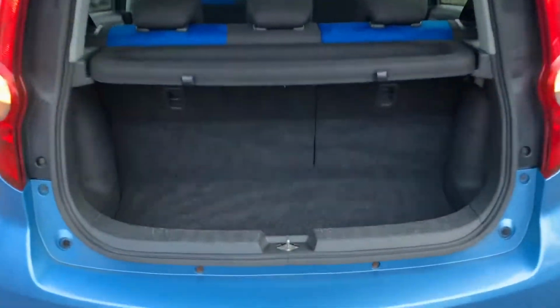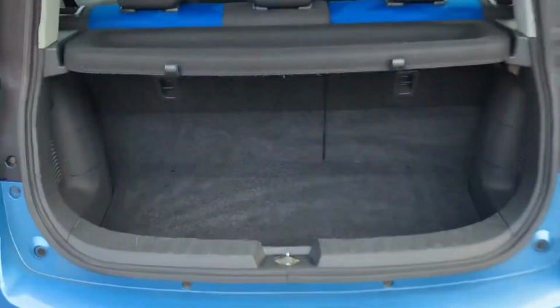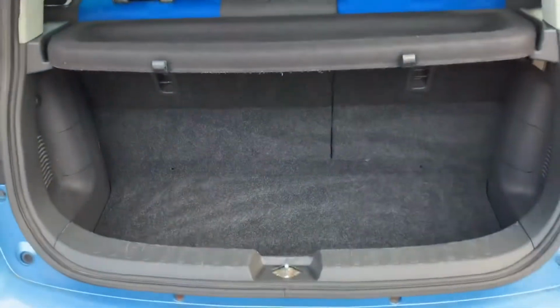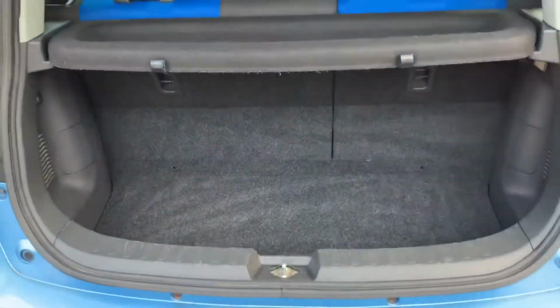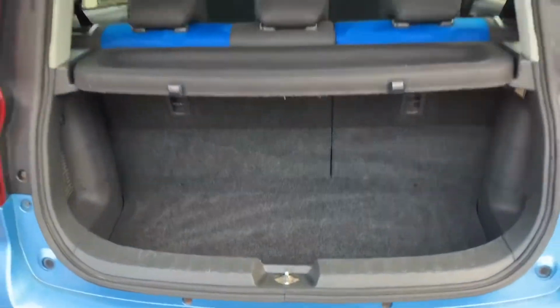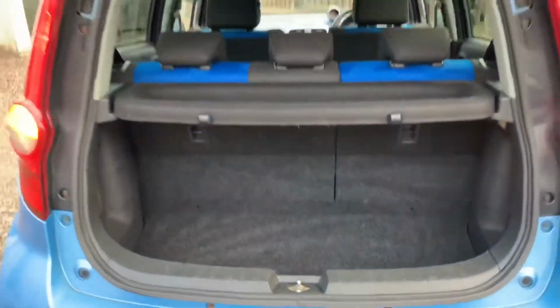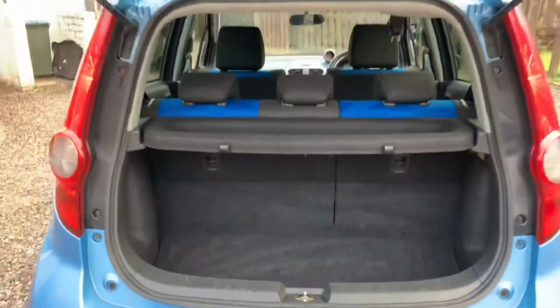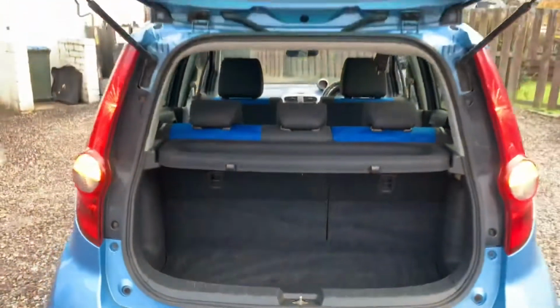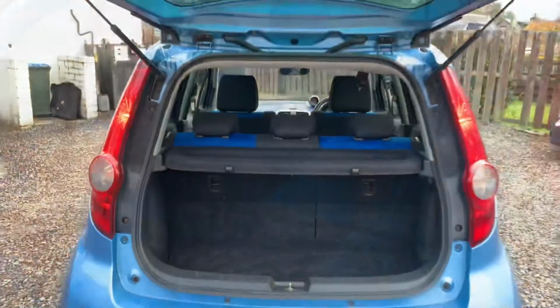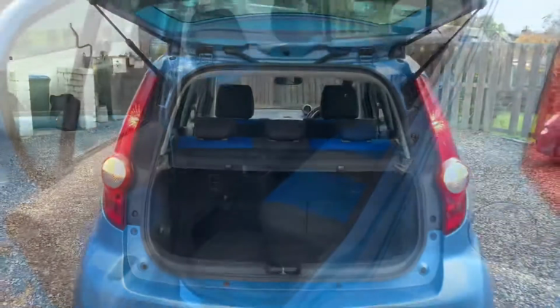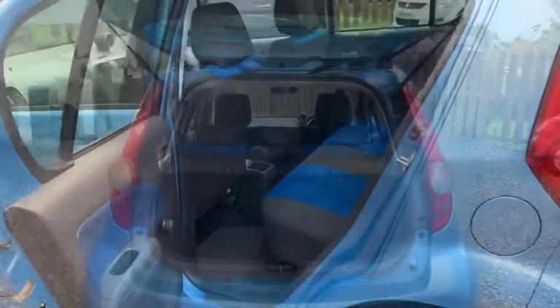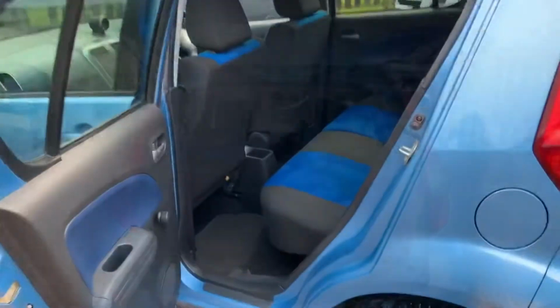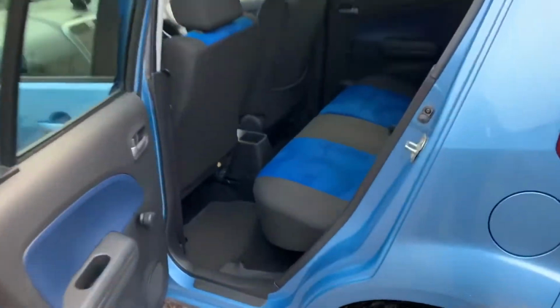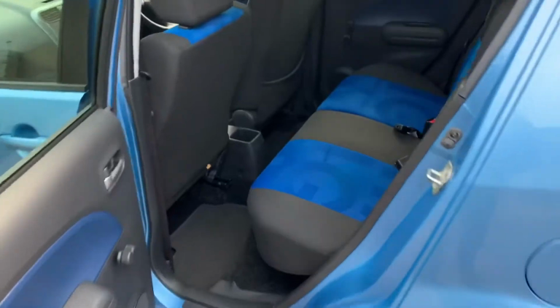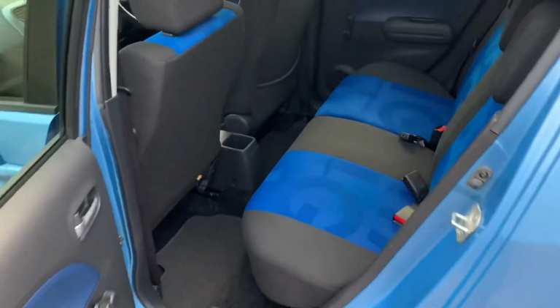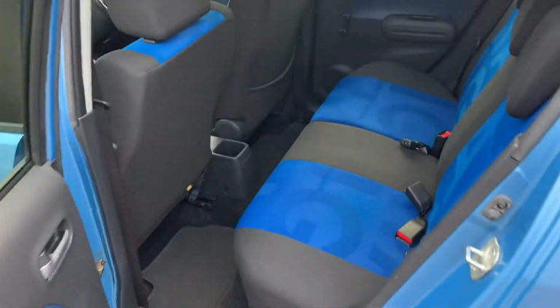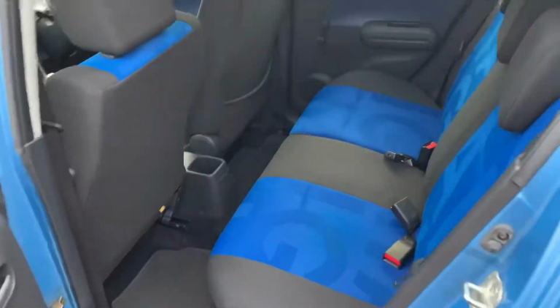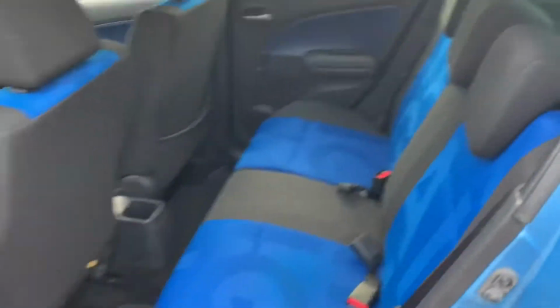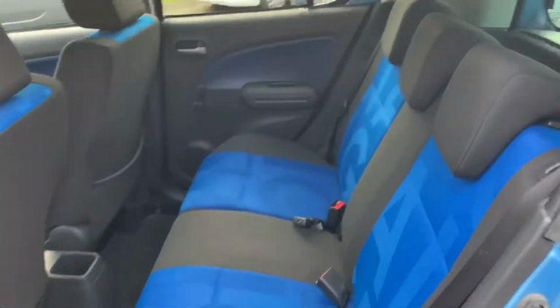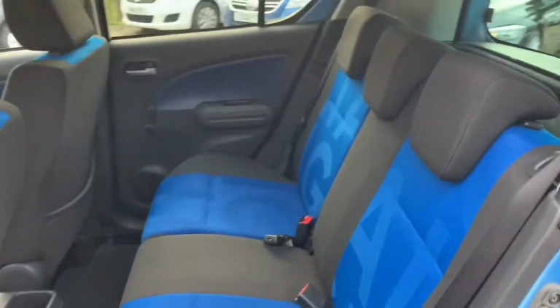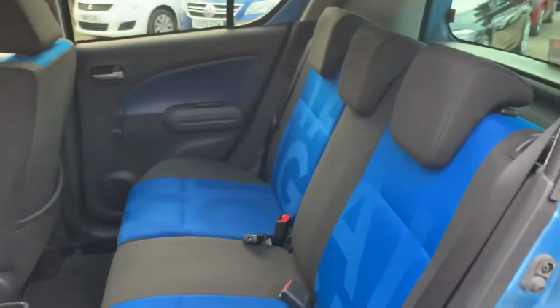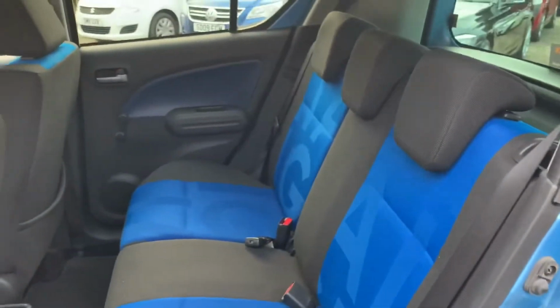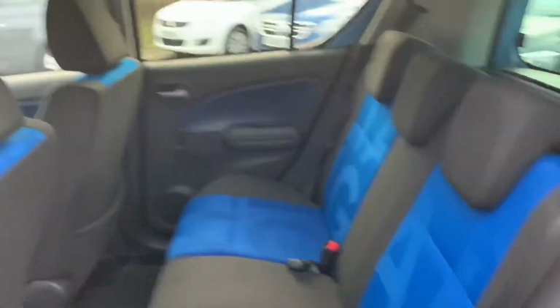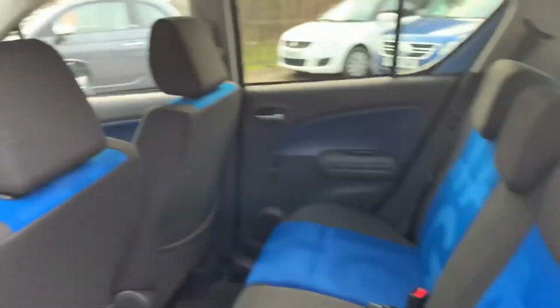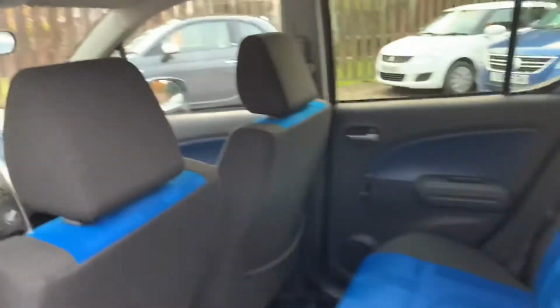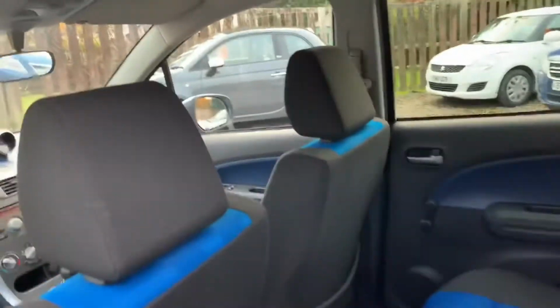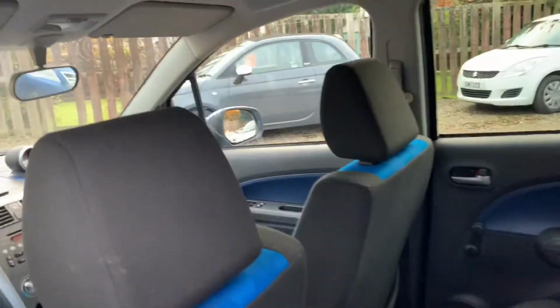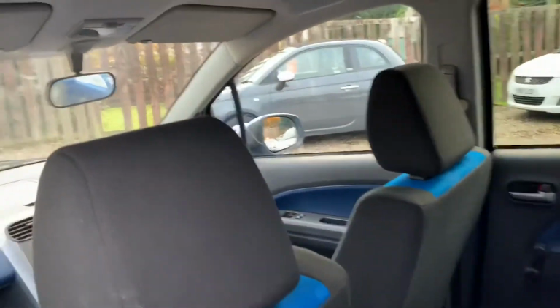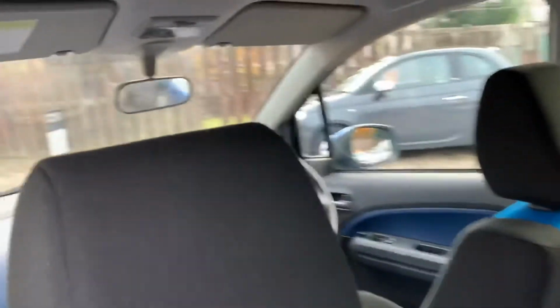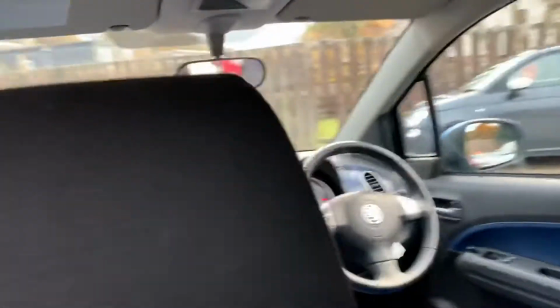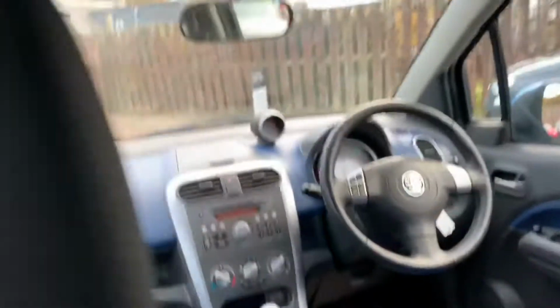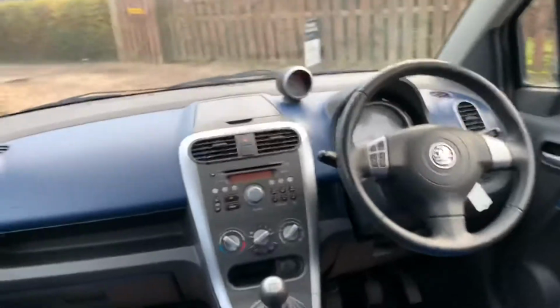It's a decent sized boot with a 60-40 split so the seats fold to get more shopping in. I love the trim — very bright blue — and there's great headroom.